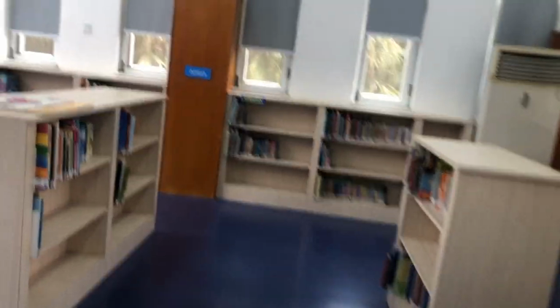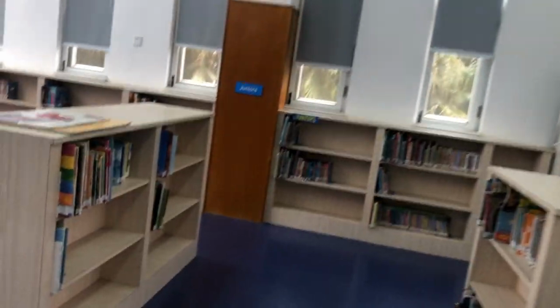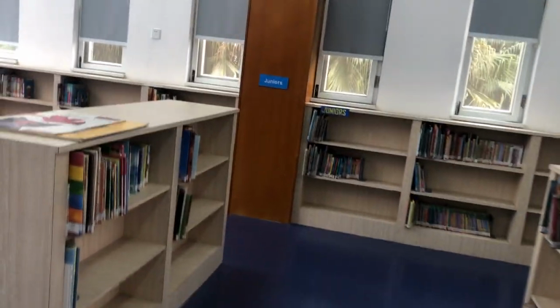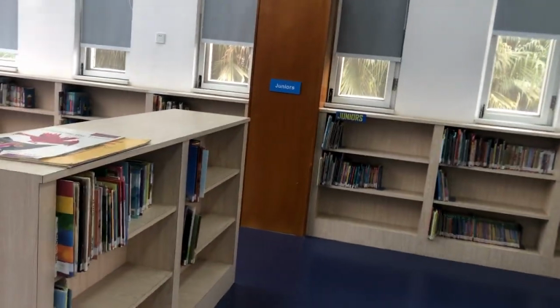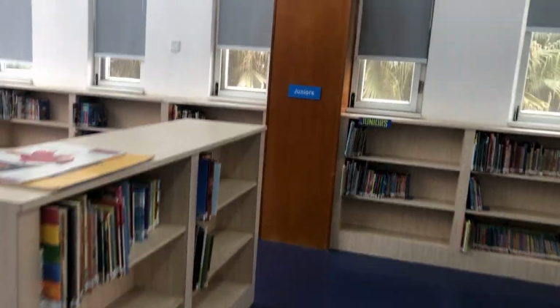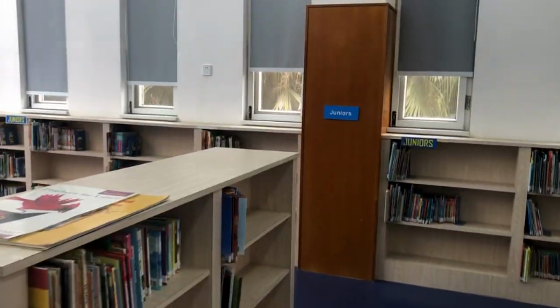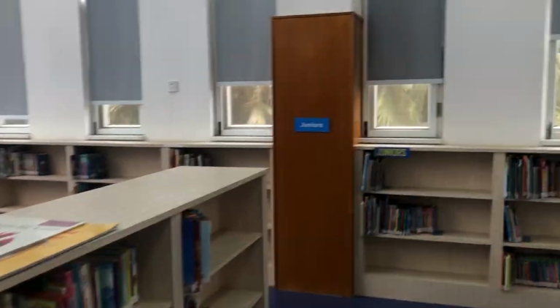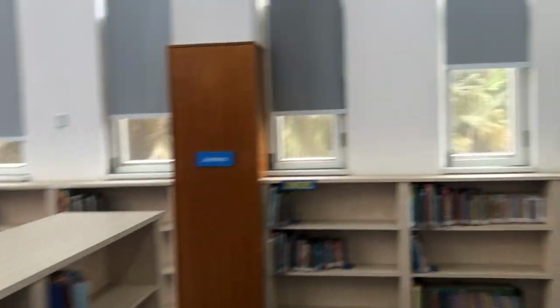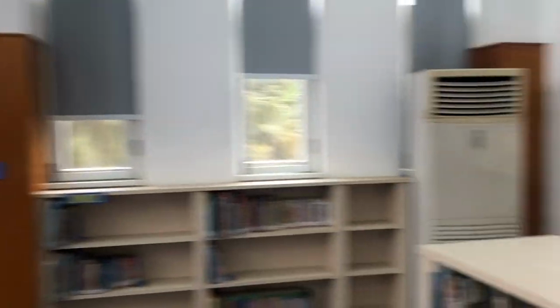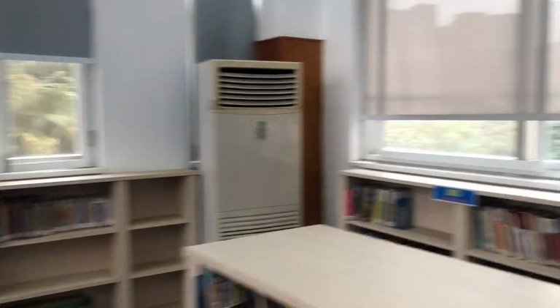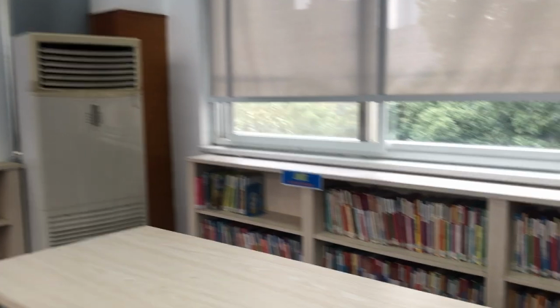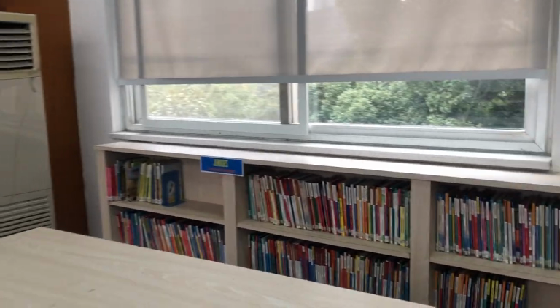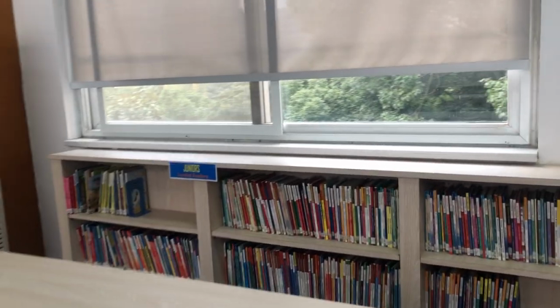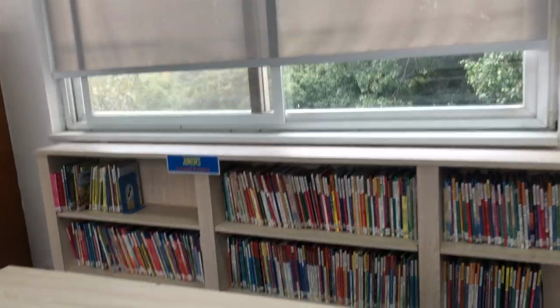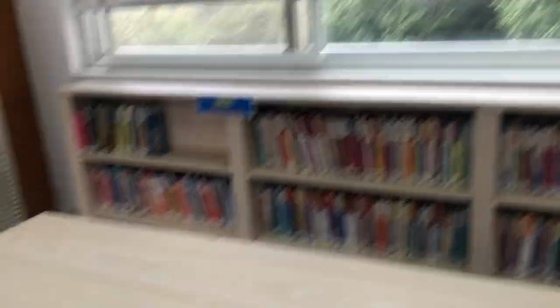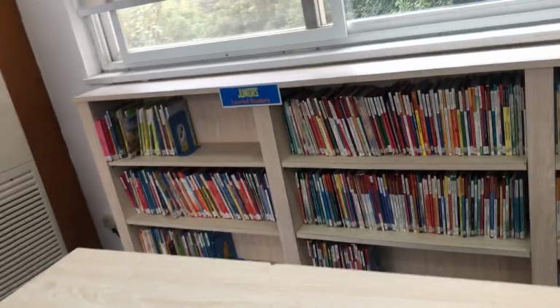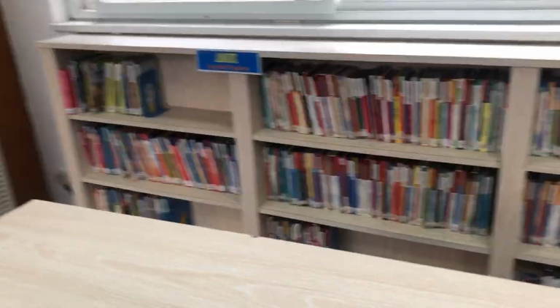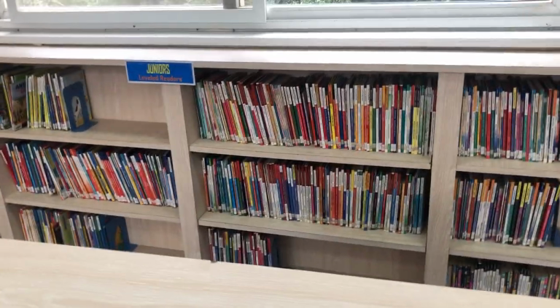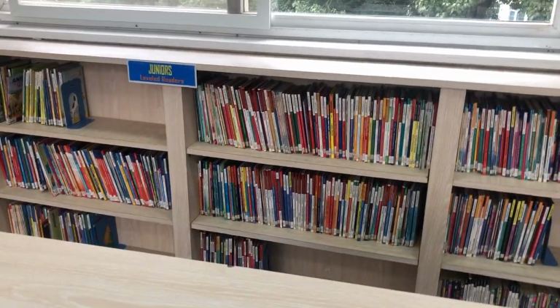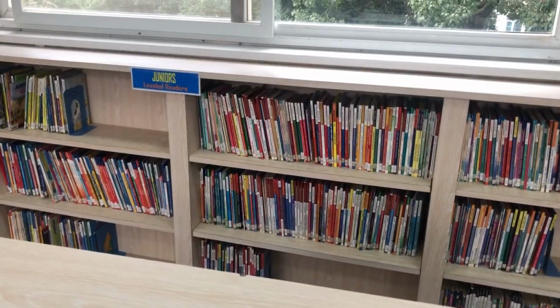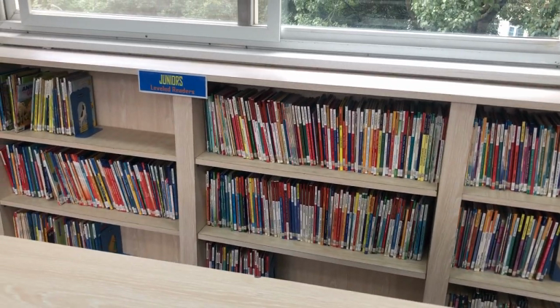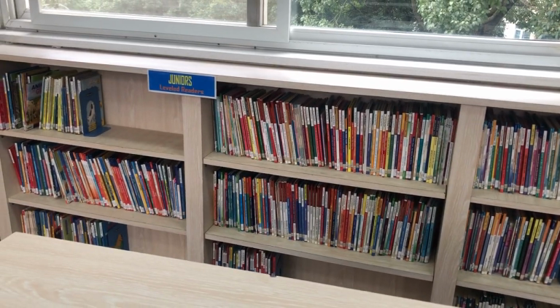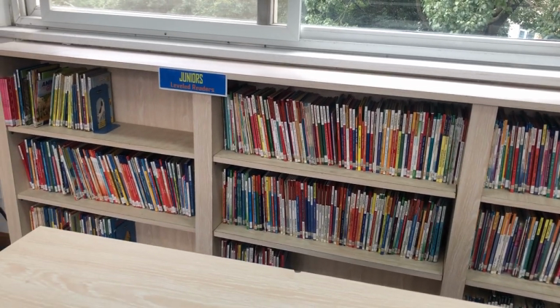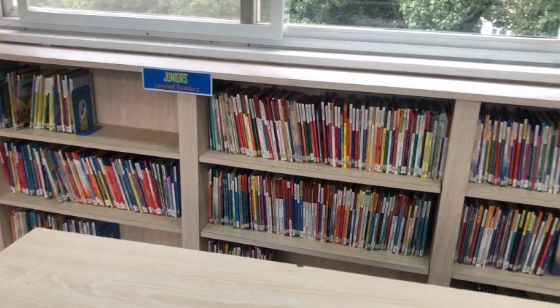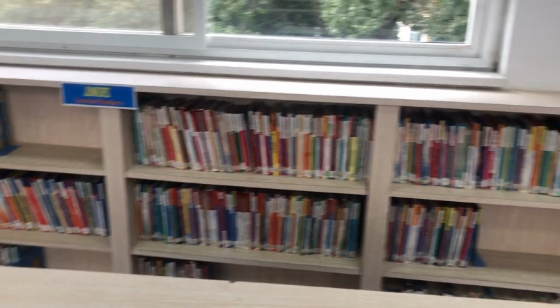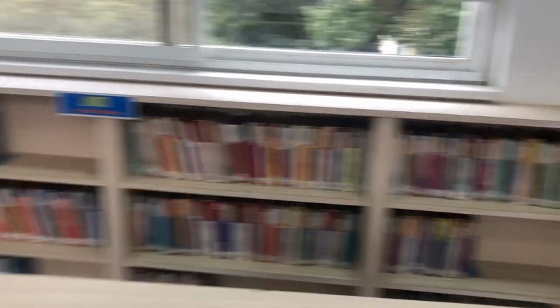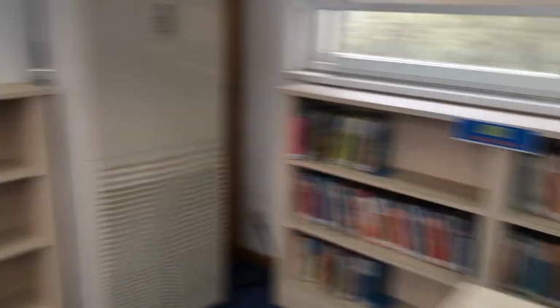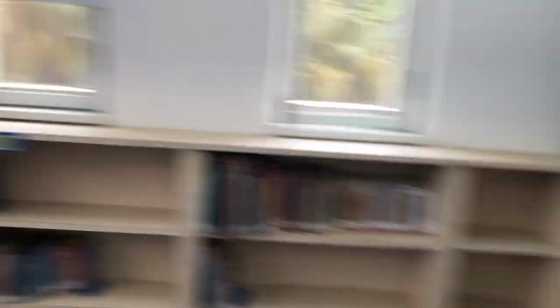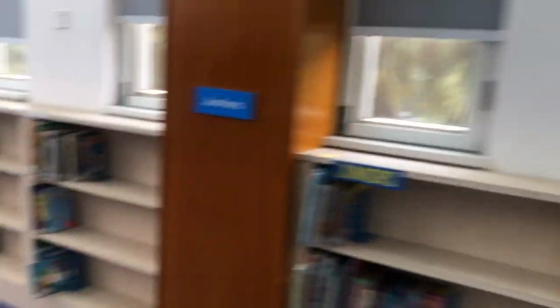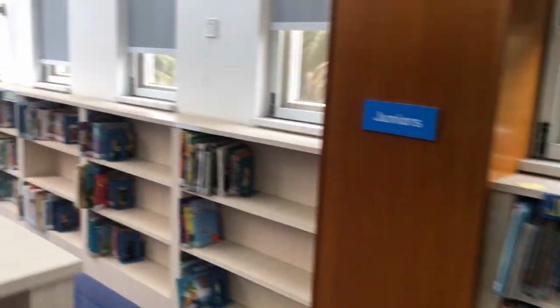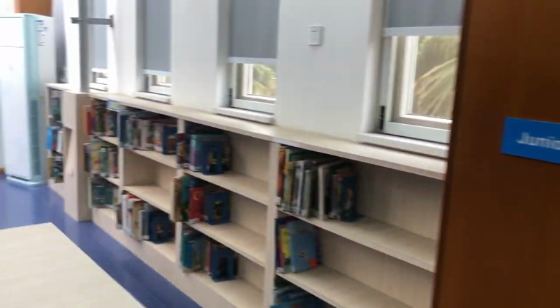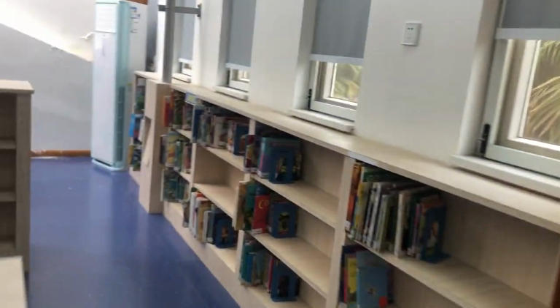These books are for the teachers, and here are some books for the junior students. These bookshelves contain leveled books, from Level 1 to Level 5.